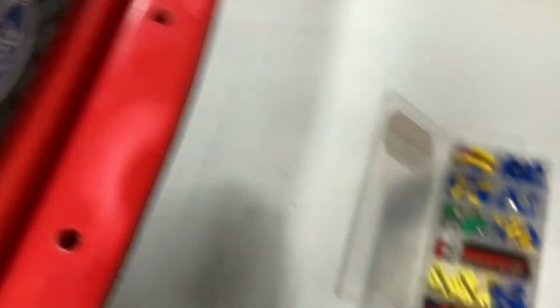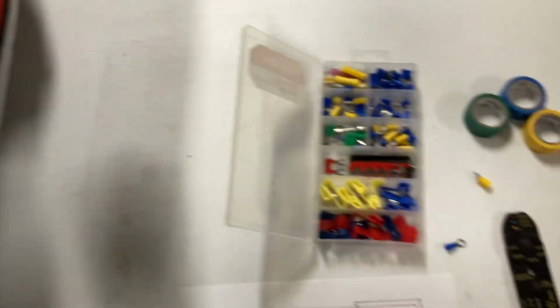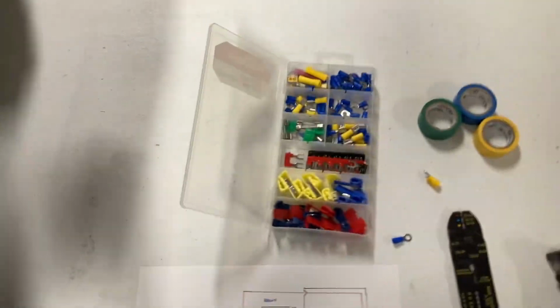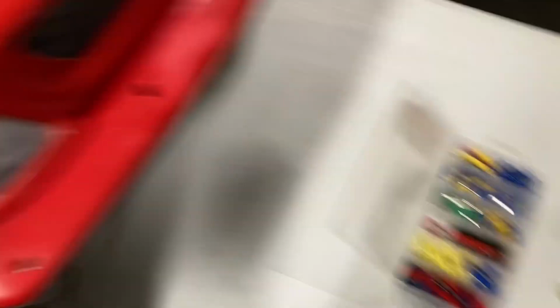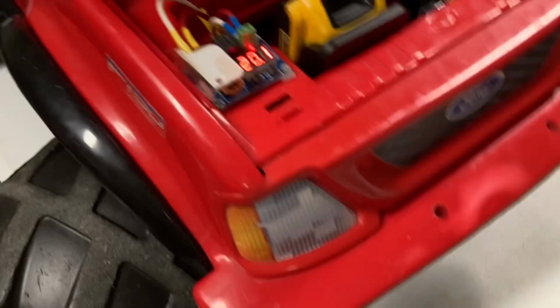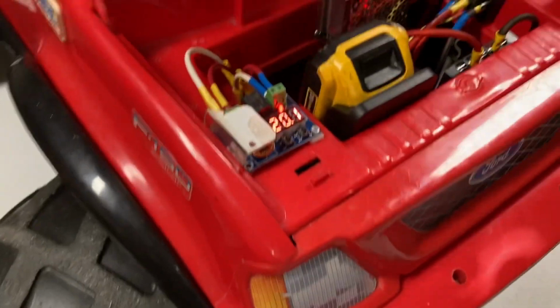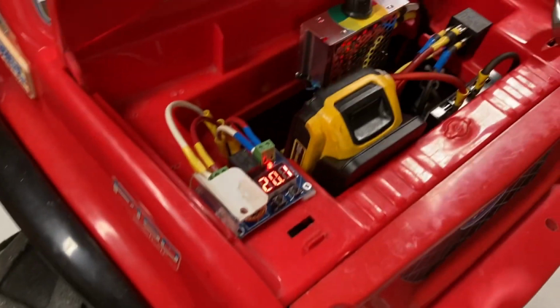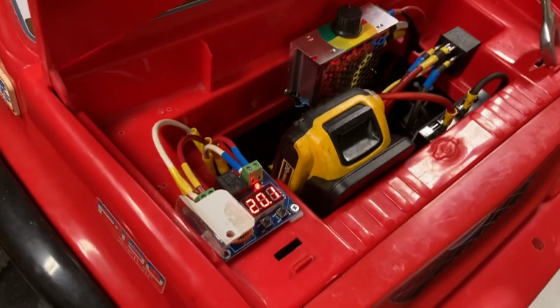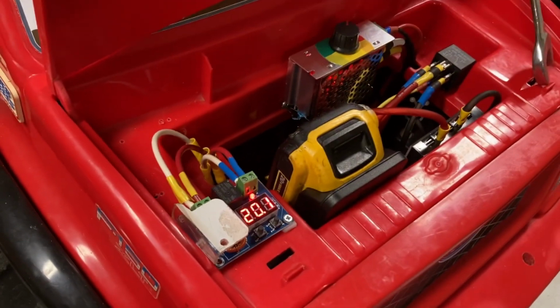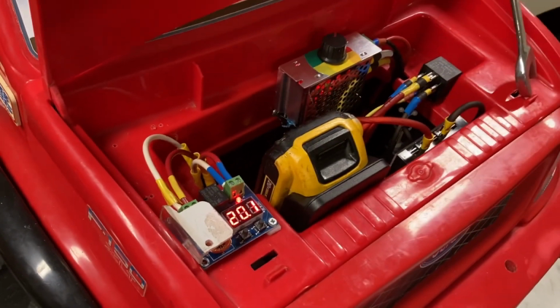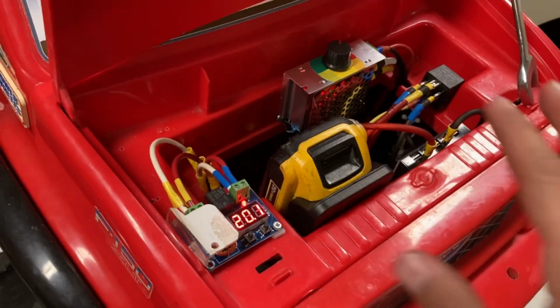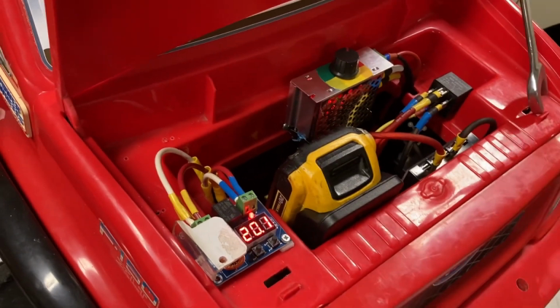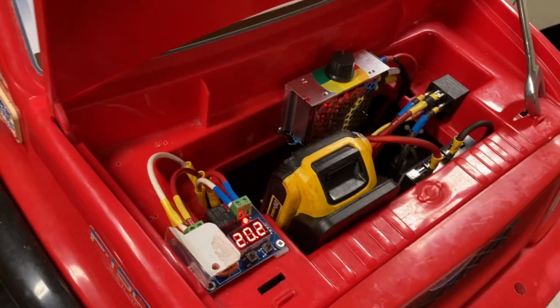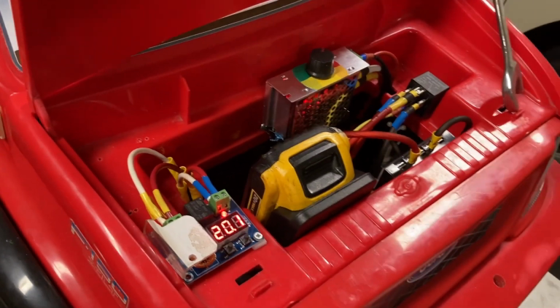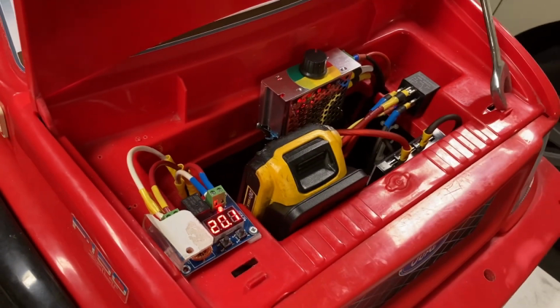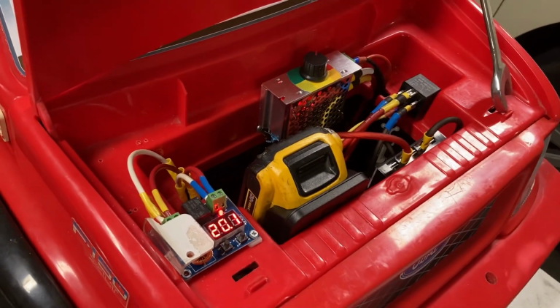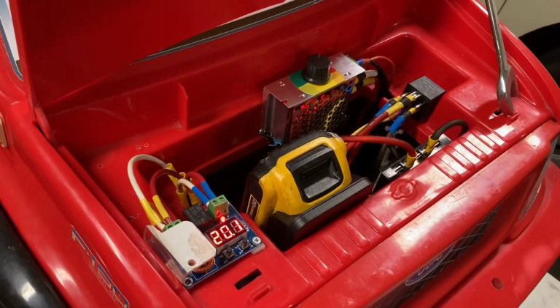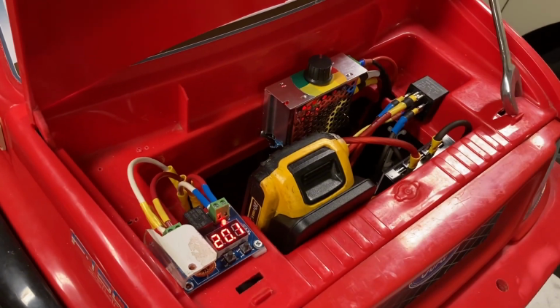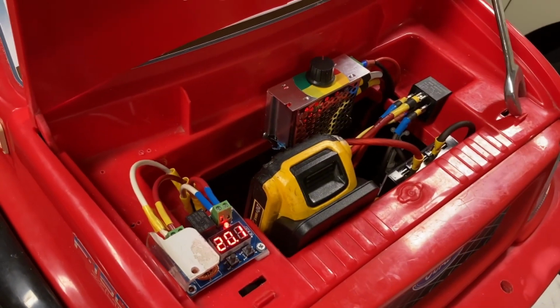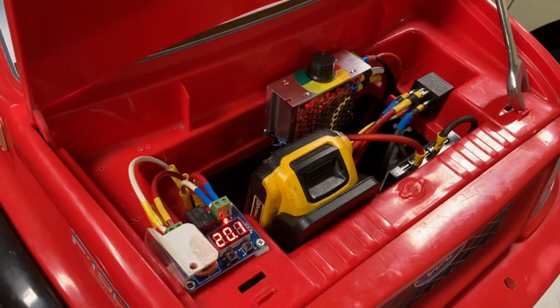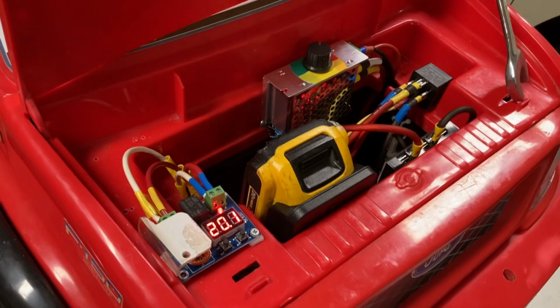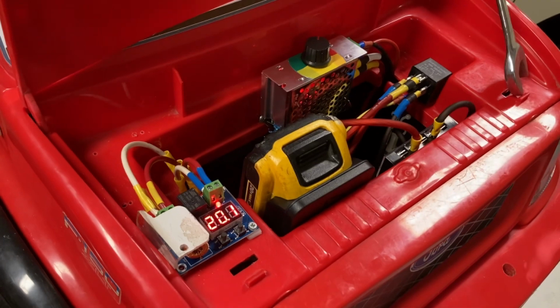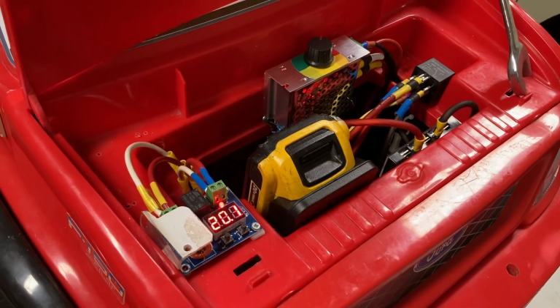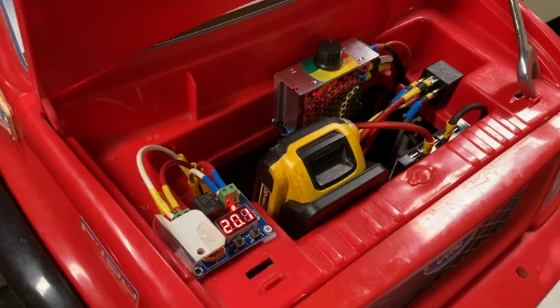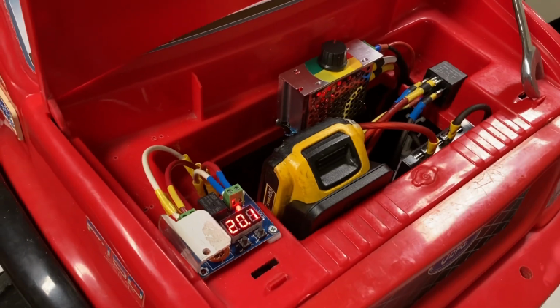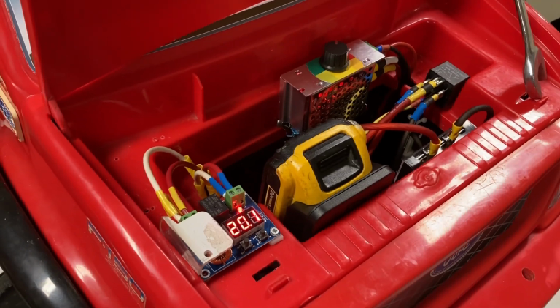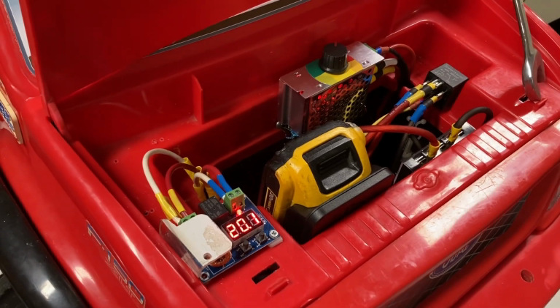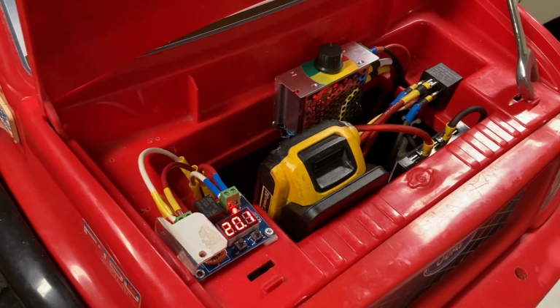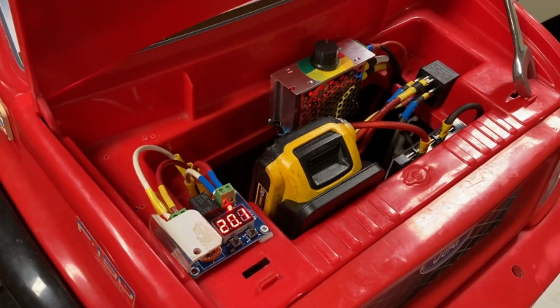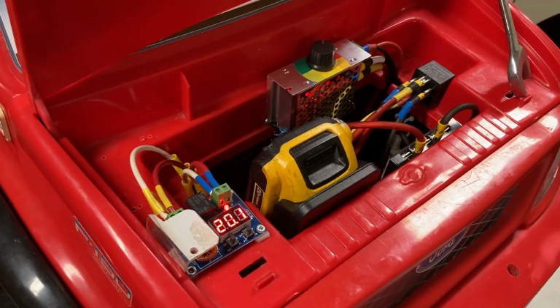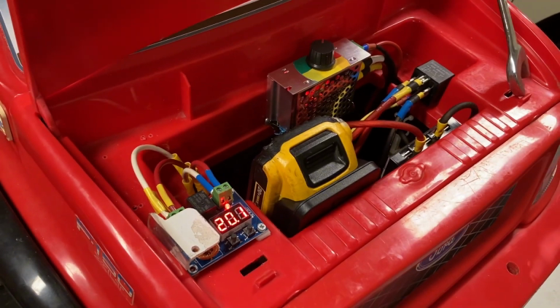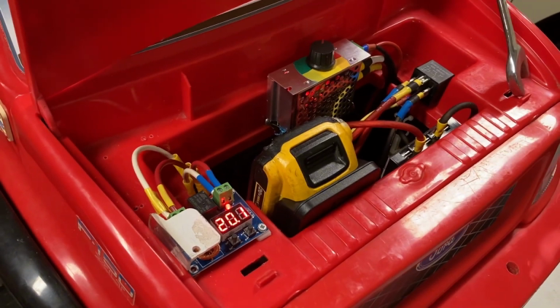Not a terrible job — just some configuring and working things out. Thanks for watching; let me know if you have any questions or comments.